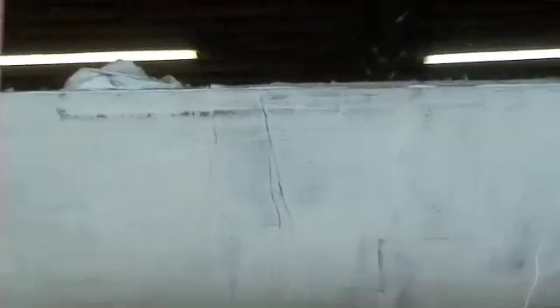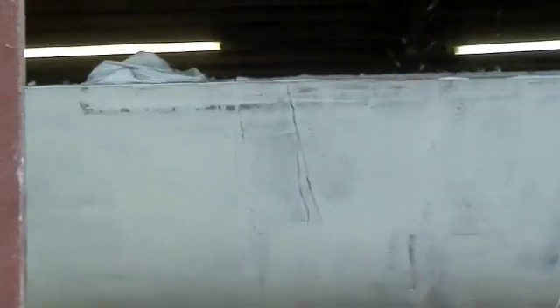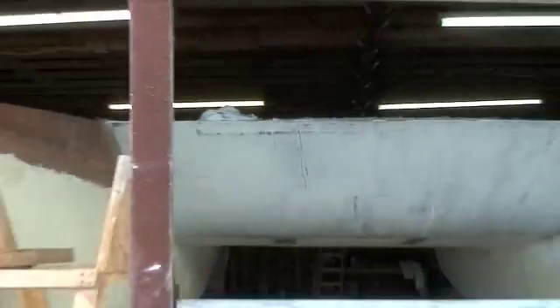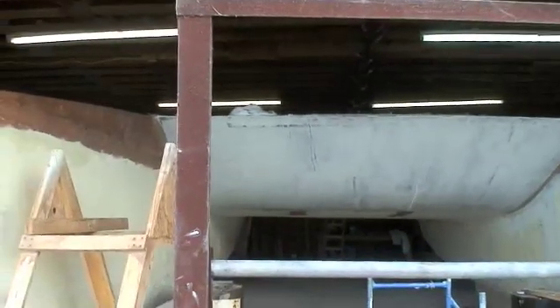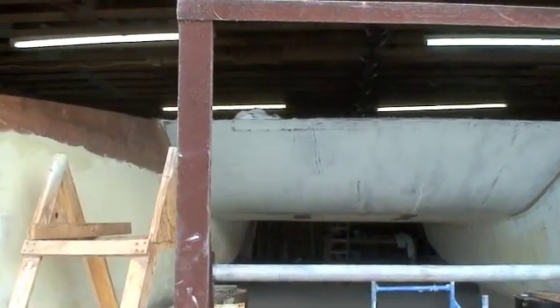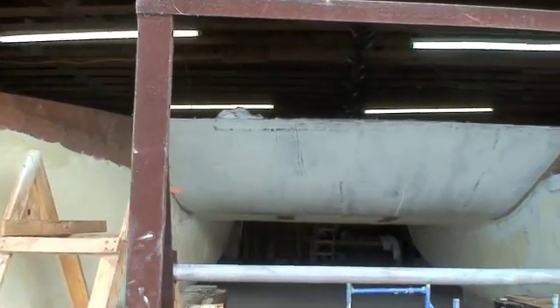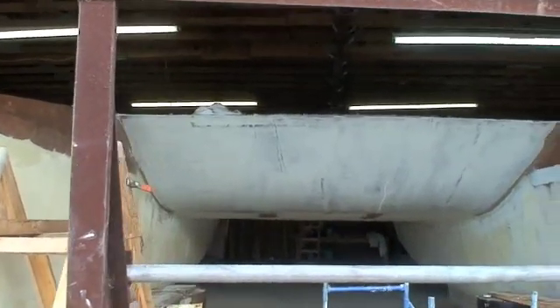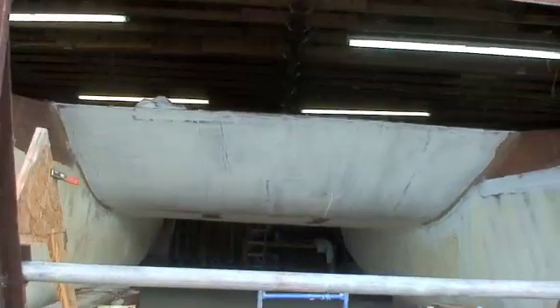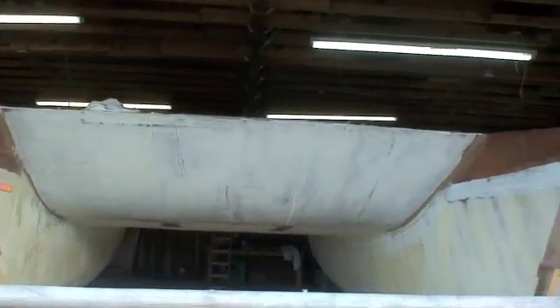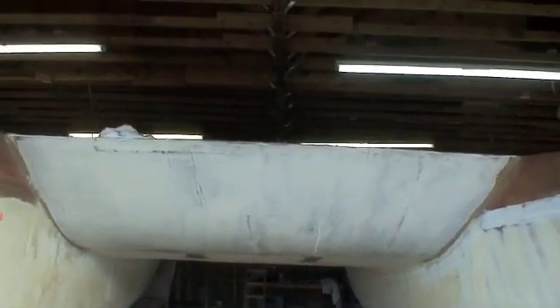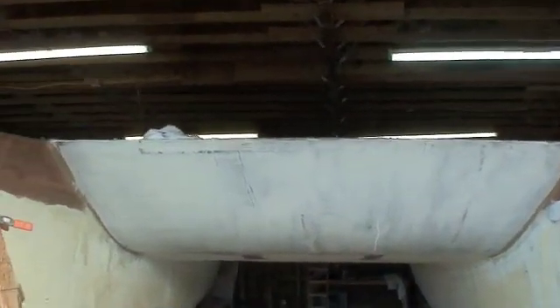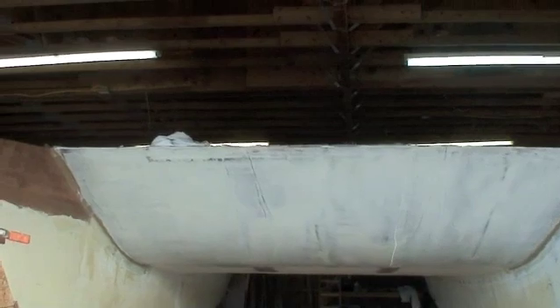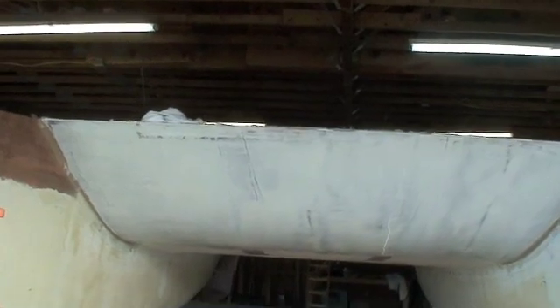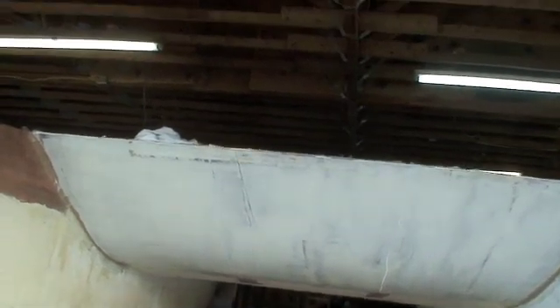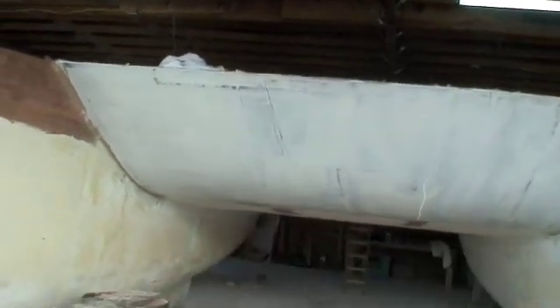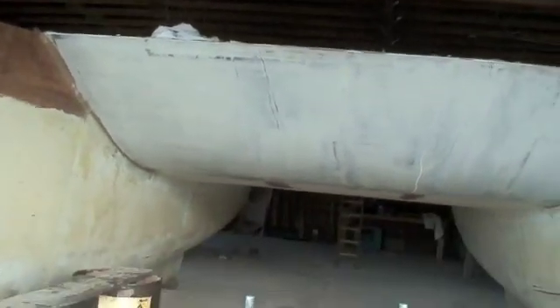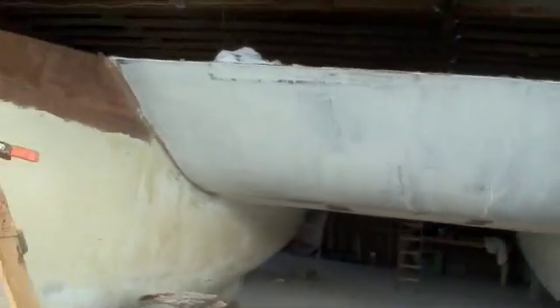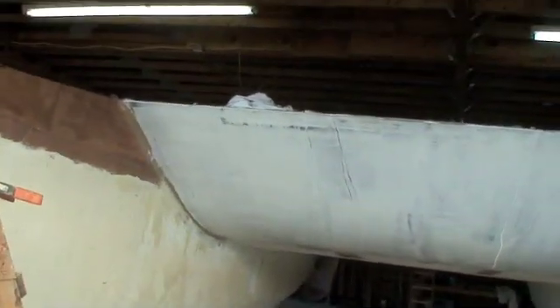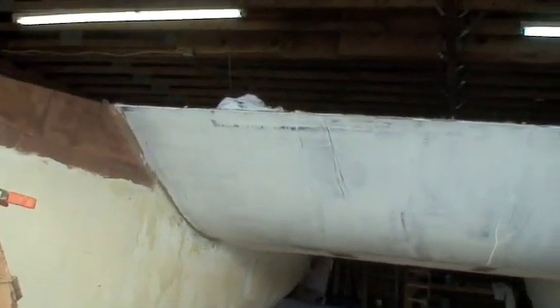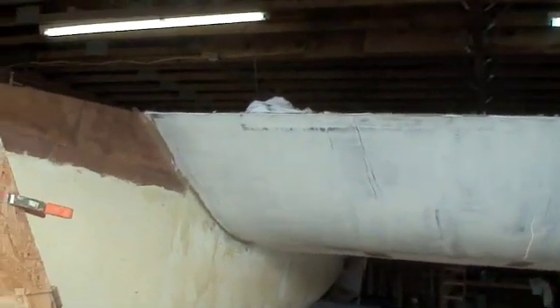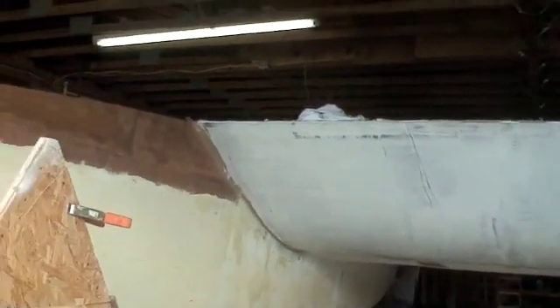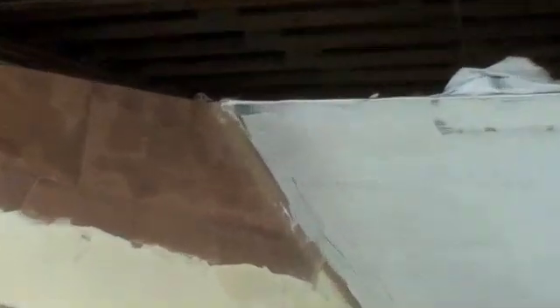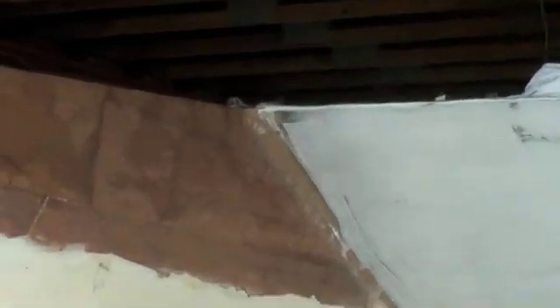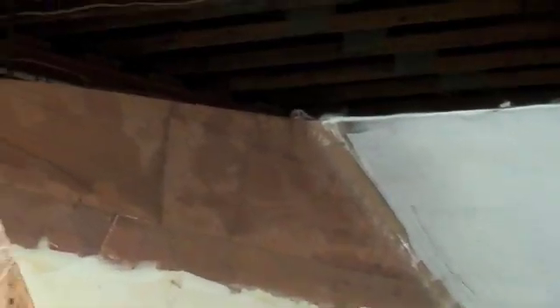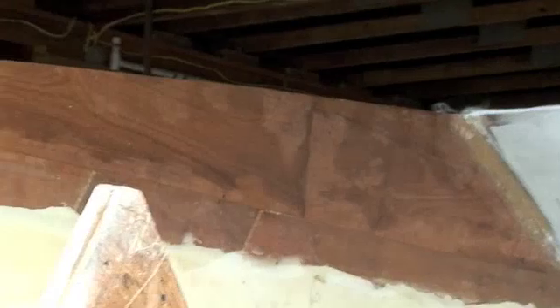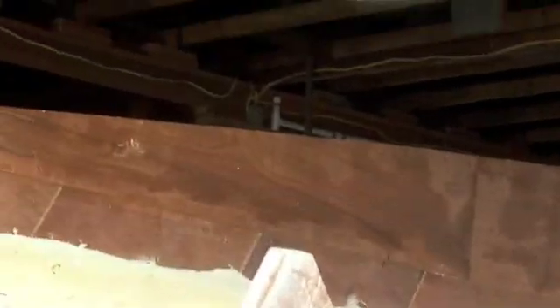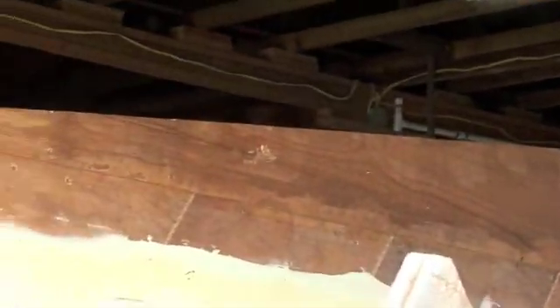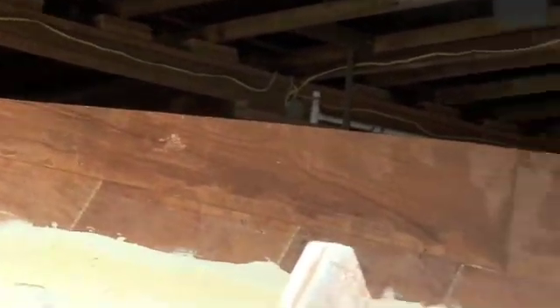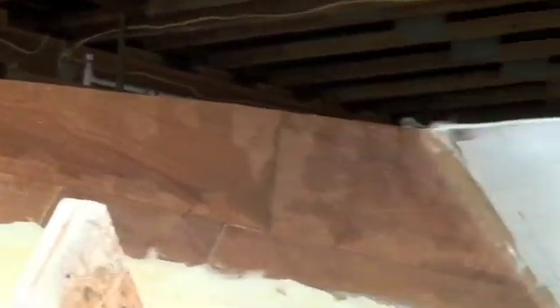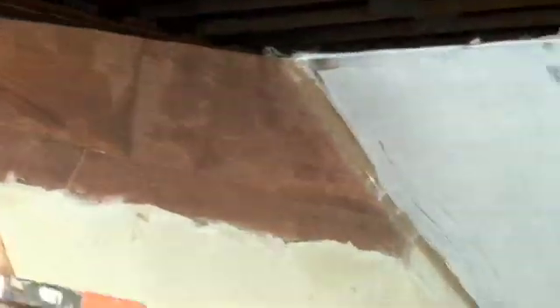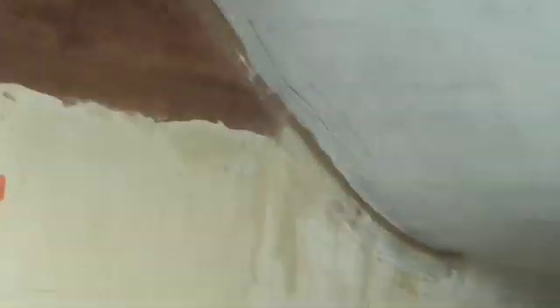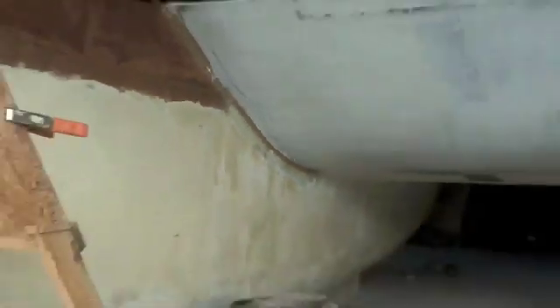This is the panel that we glassed underneath here yesterday. I recommend this all gets built and glassed ahead of time. This was the freeboard panel and then the hull.